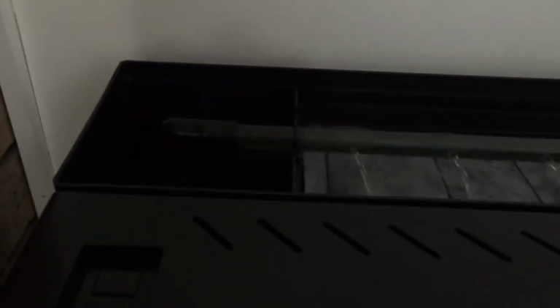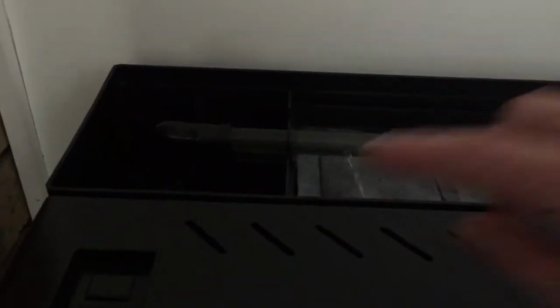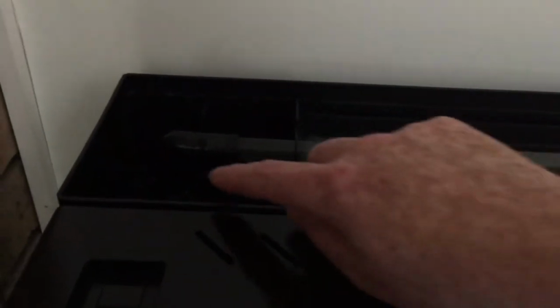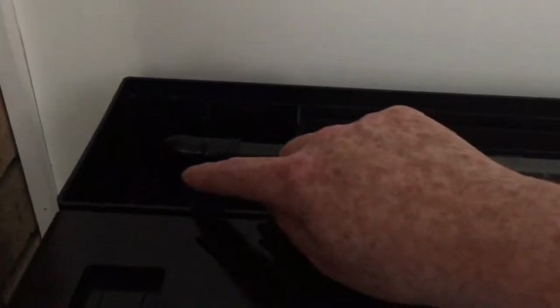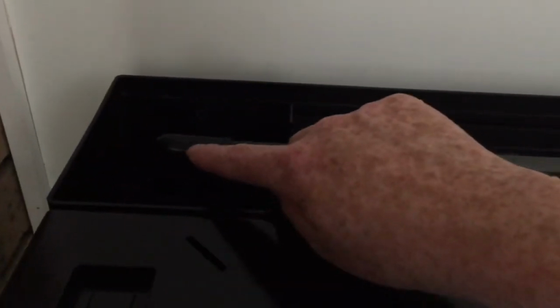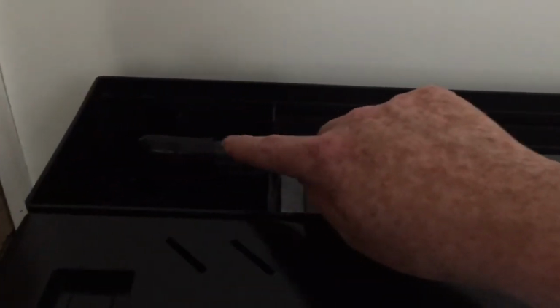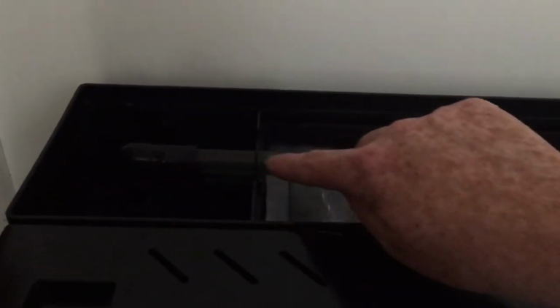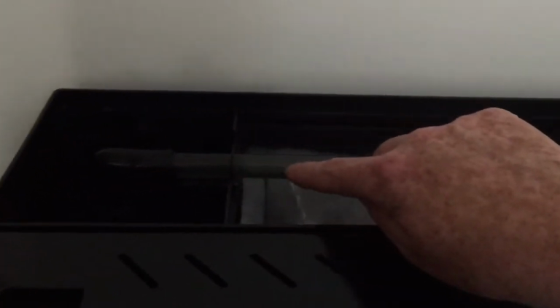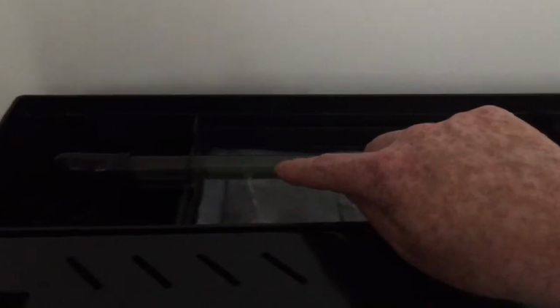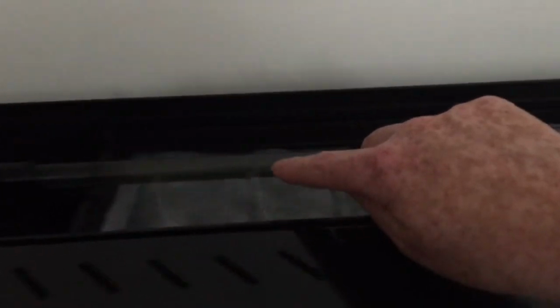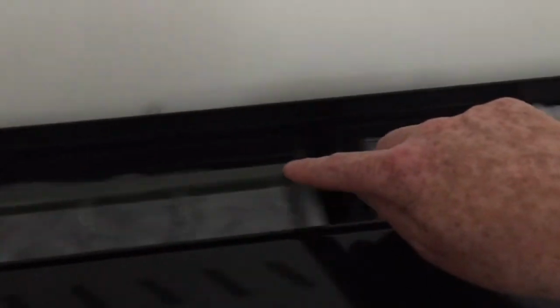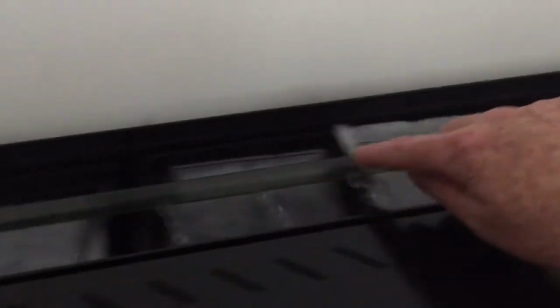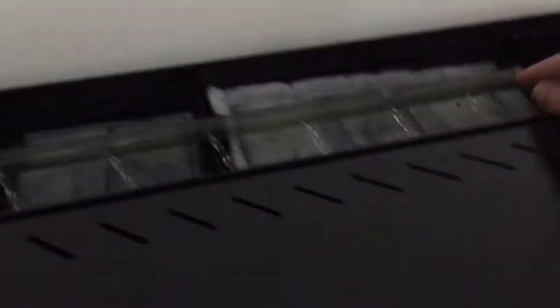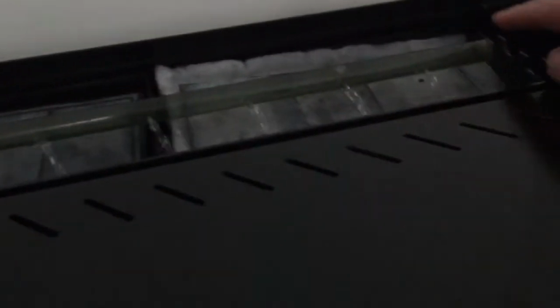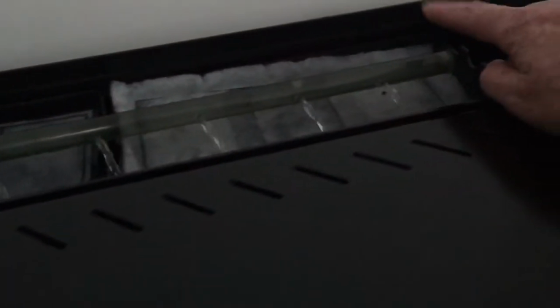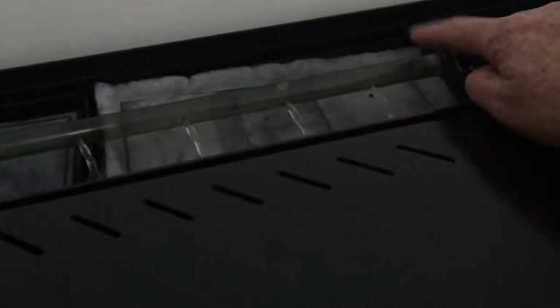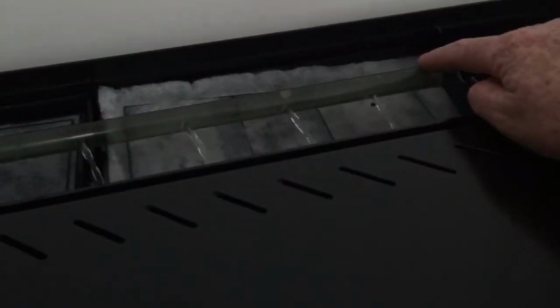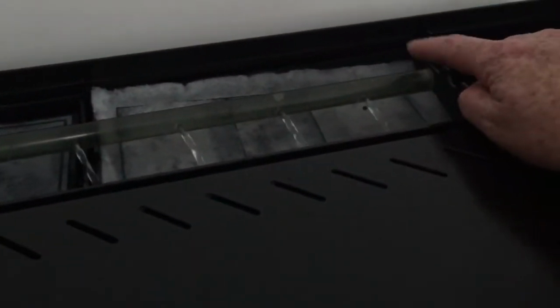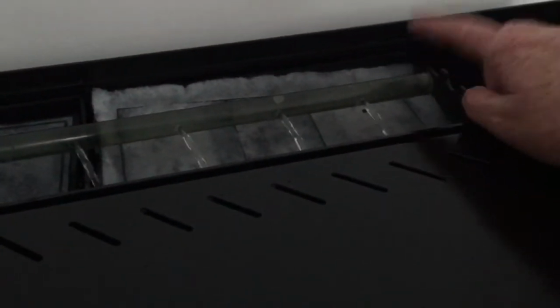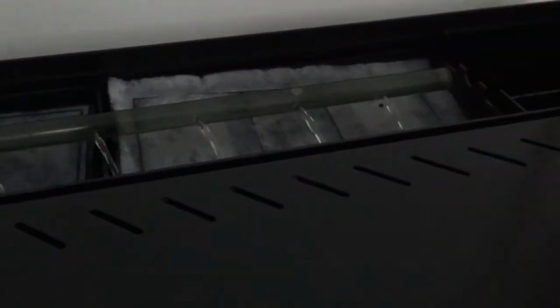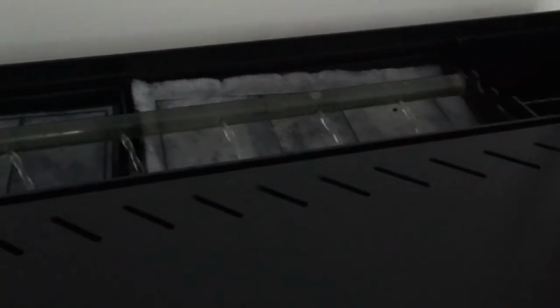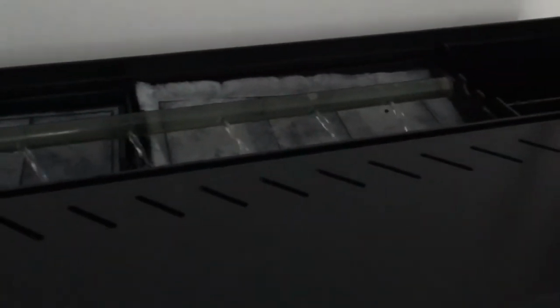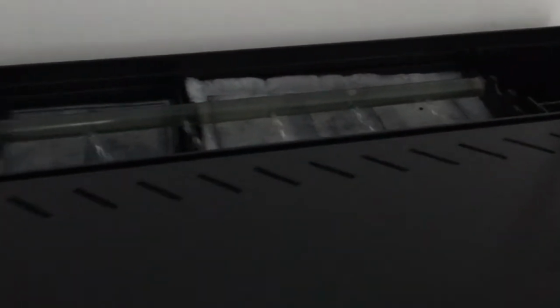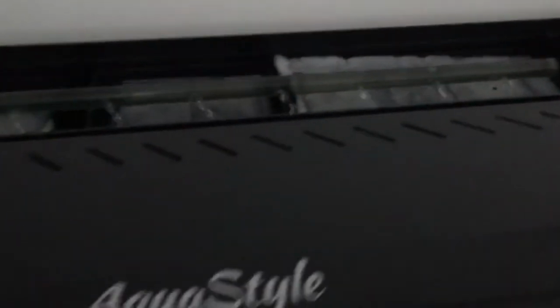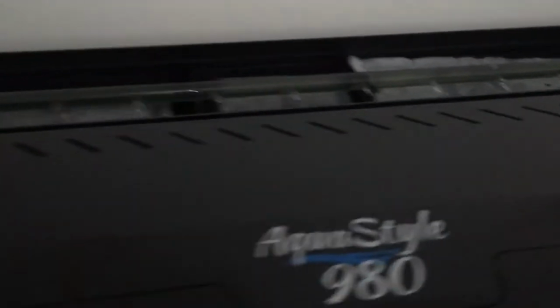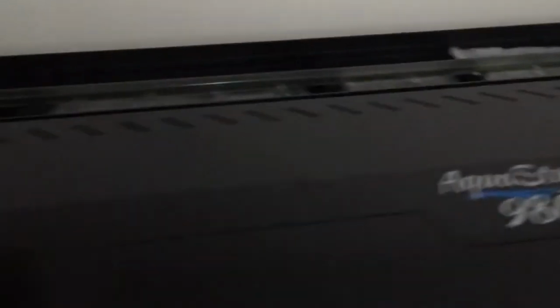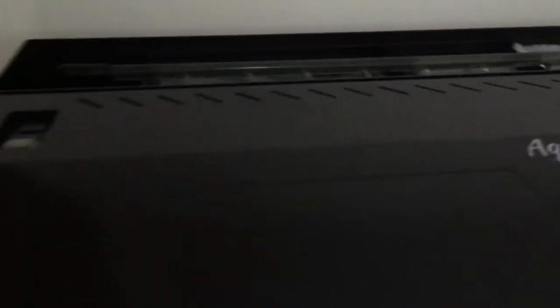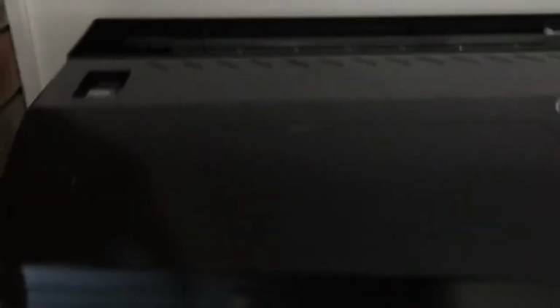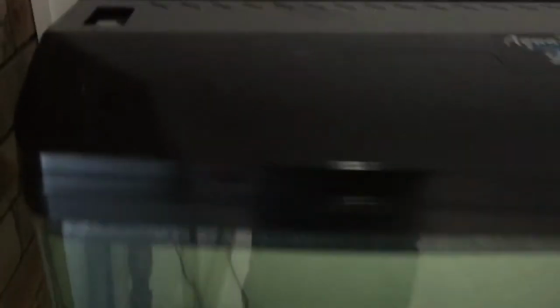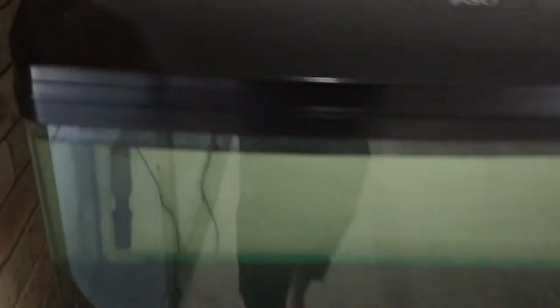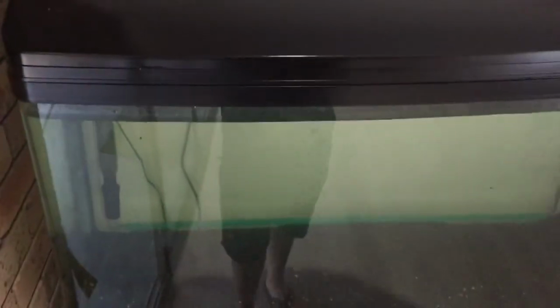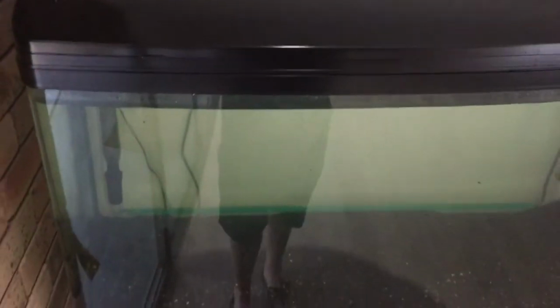You need to make sure that the water is able to freely enter the spray bar and the end cap is on at the other end — then you won't have this problem.